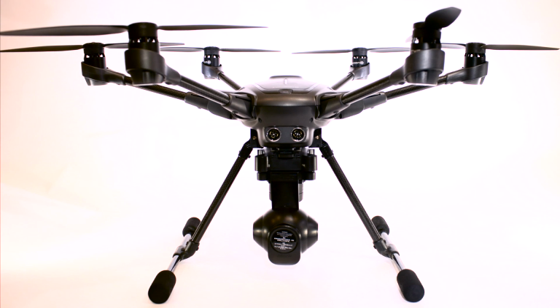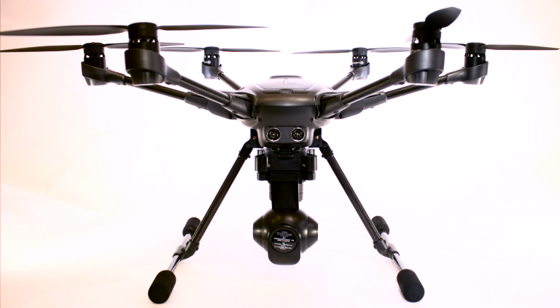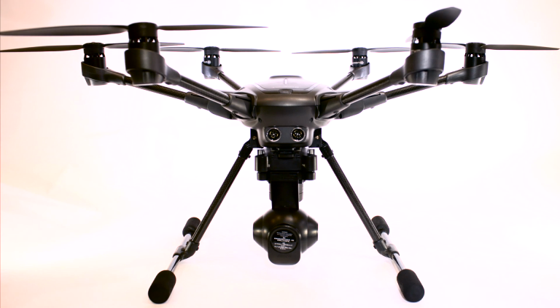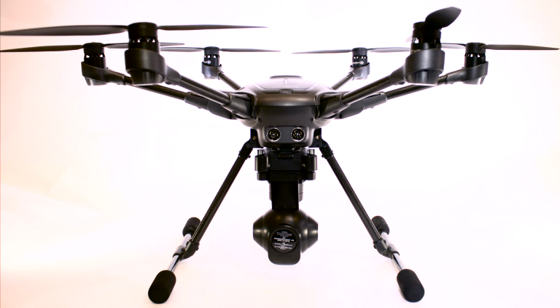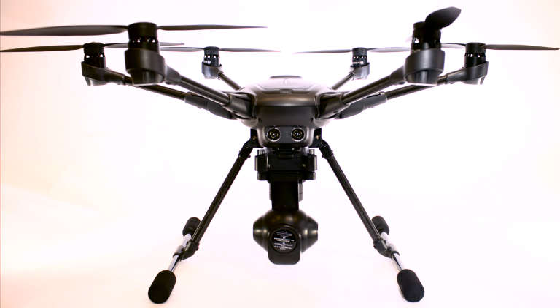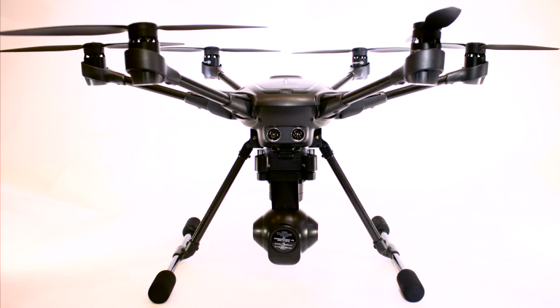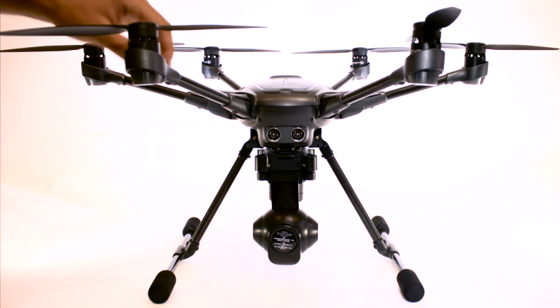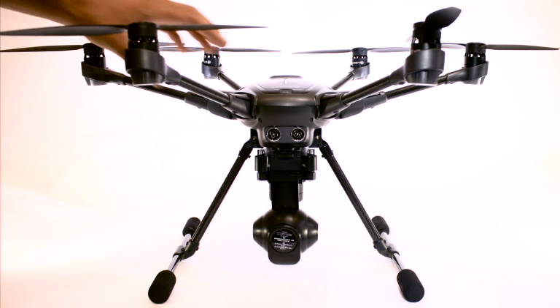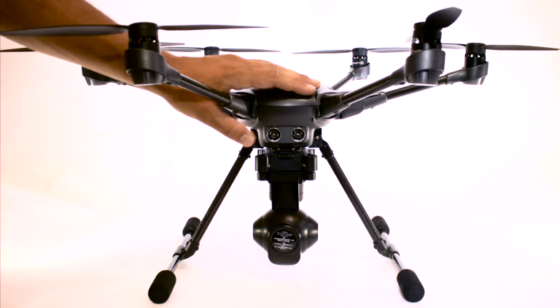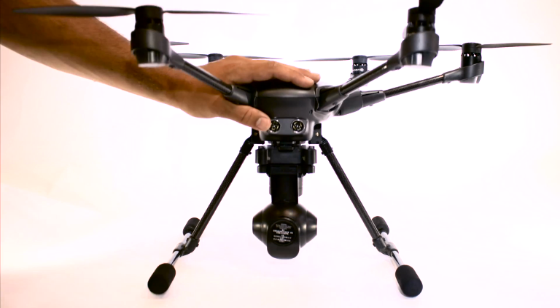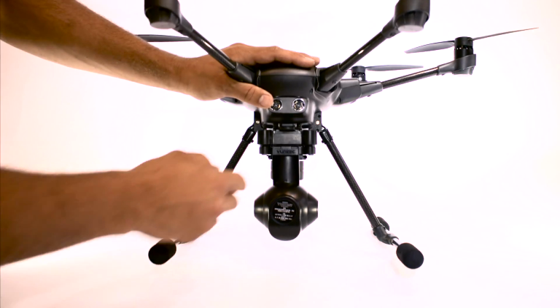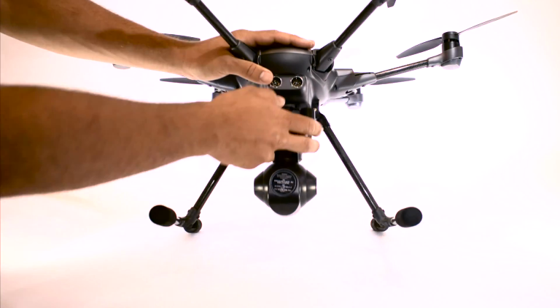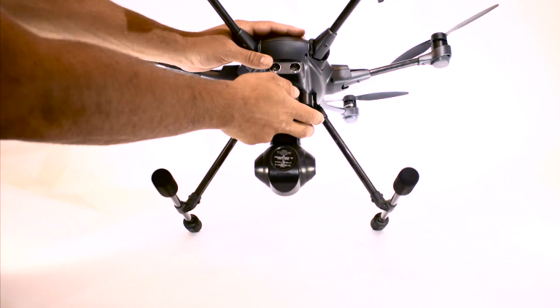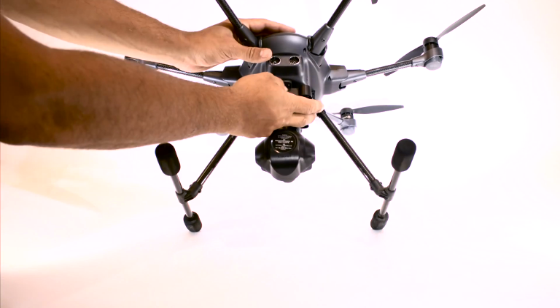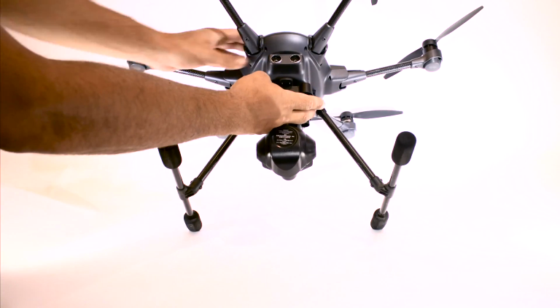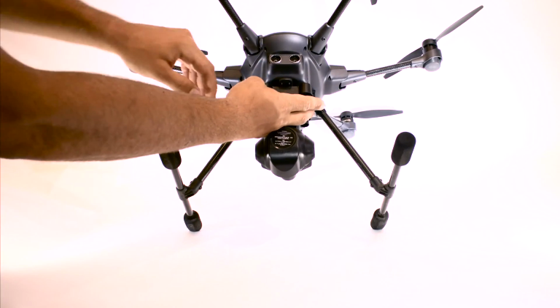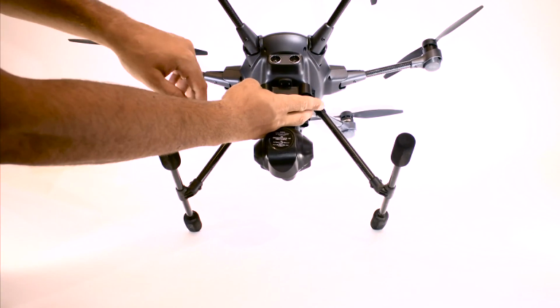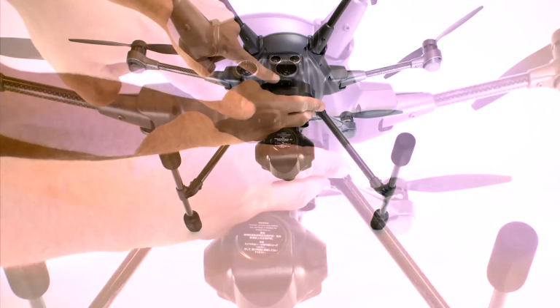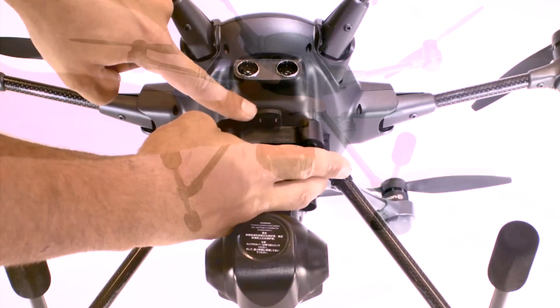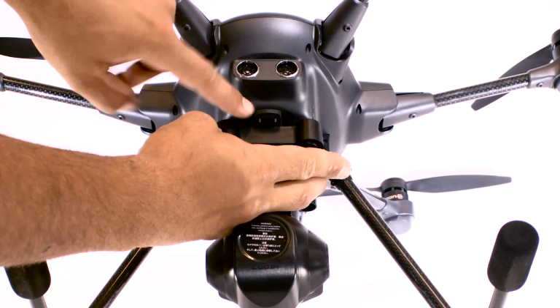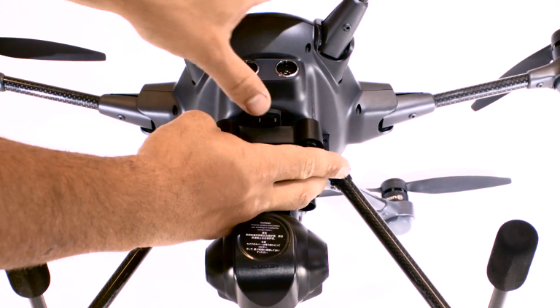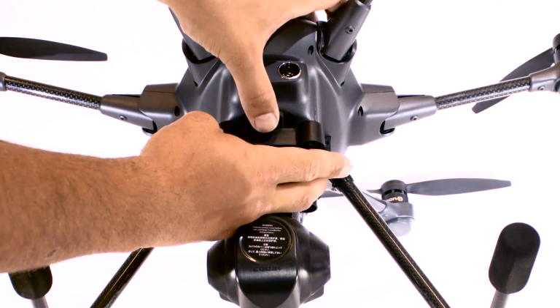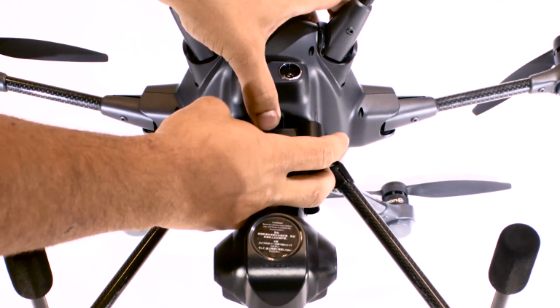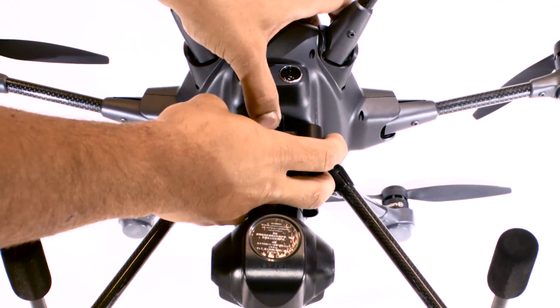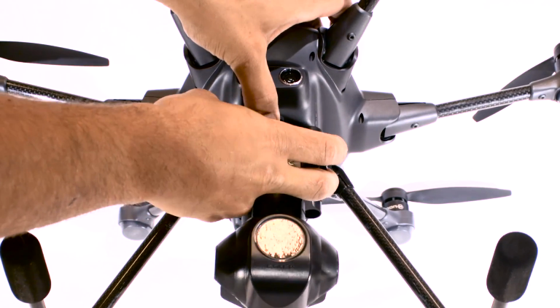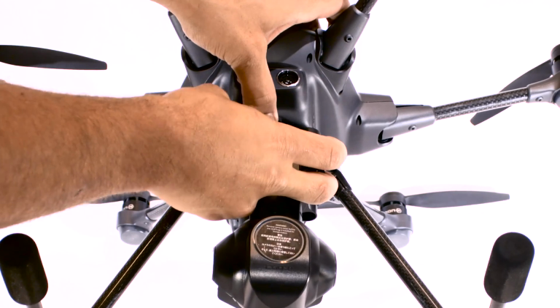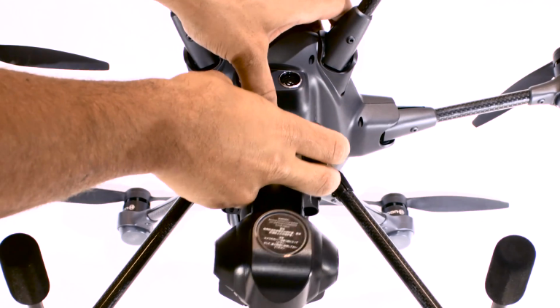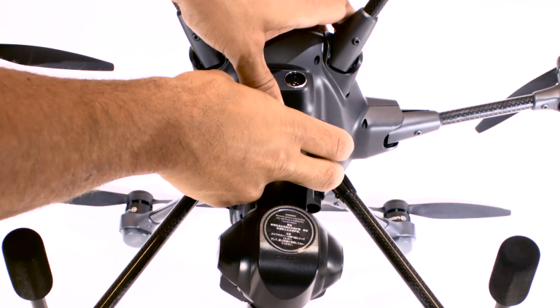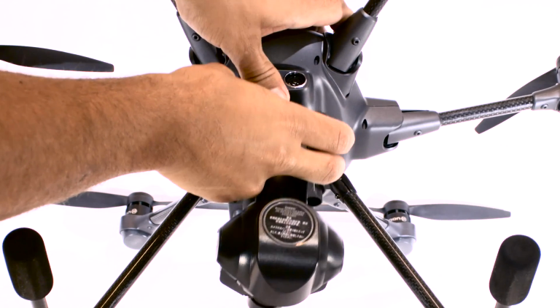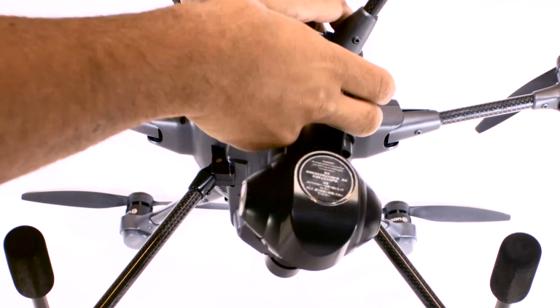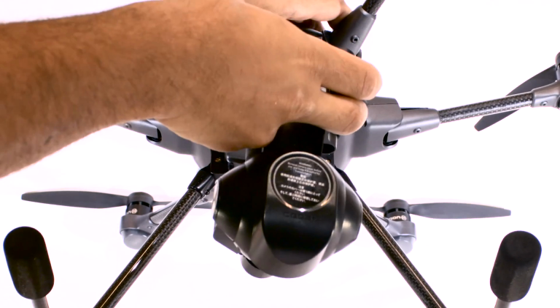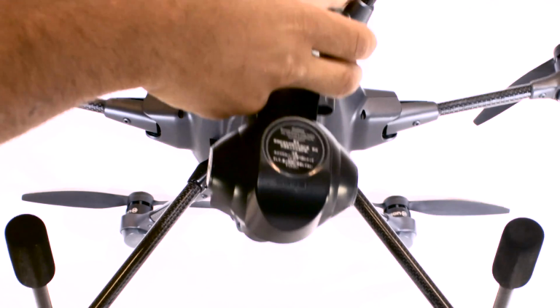Something really cool about the Typhoon H is that it has a removable camera gimbal. All you have to do to remove it is lift this lever here and slide the camera gimbal forward and off the Typhoon H.